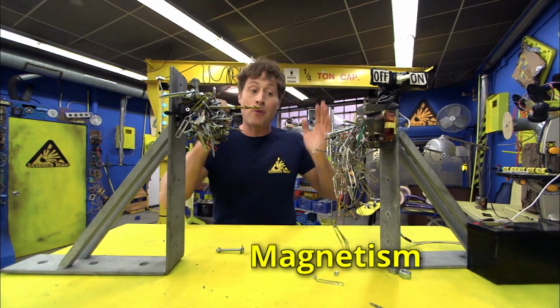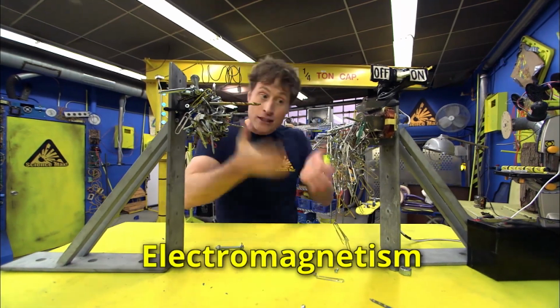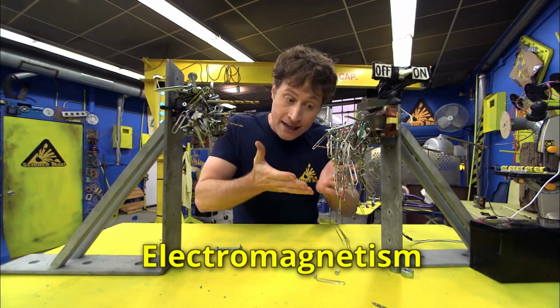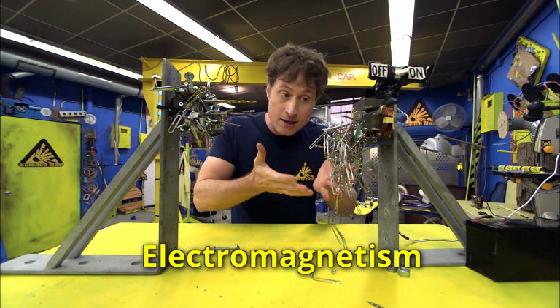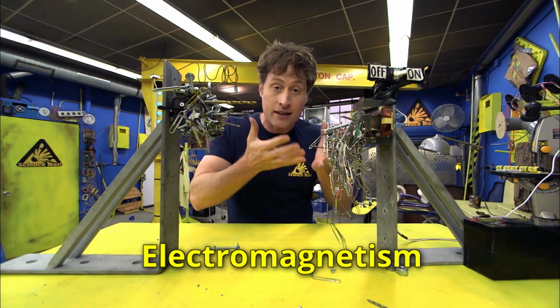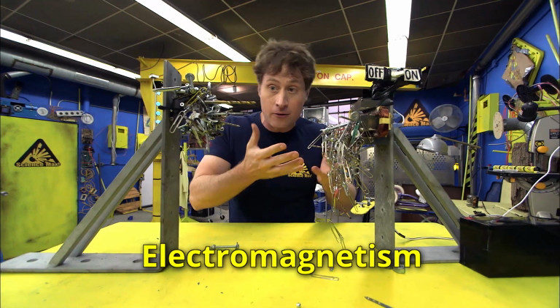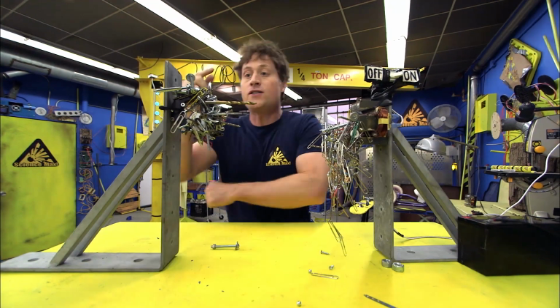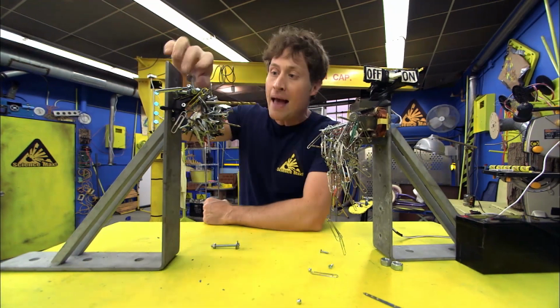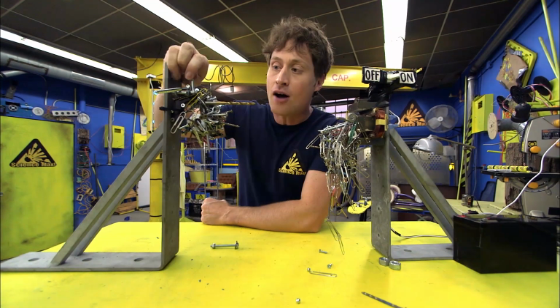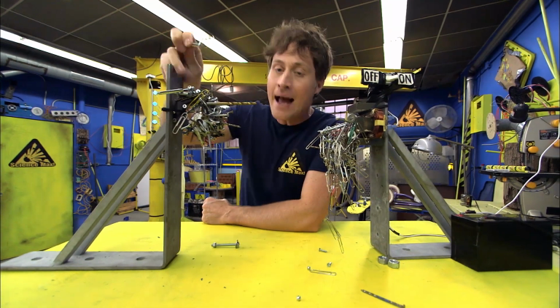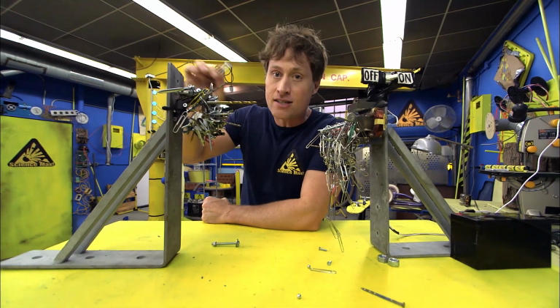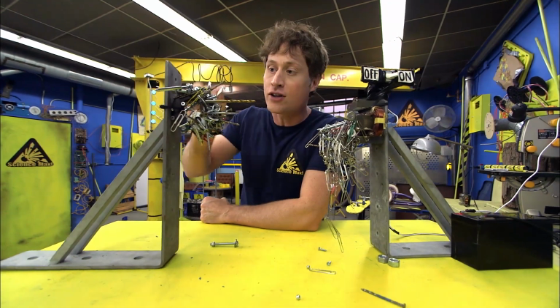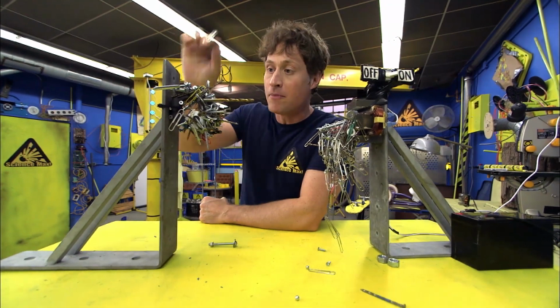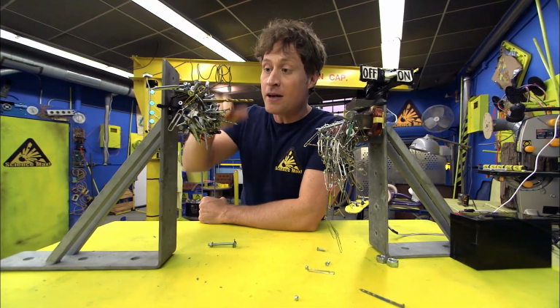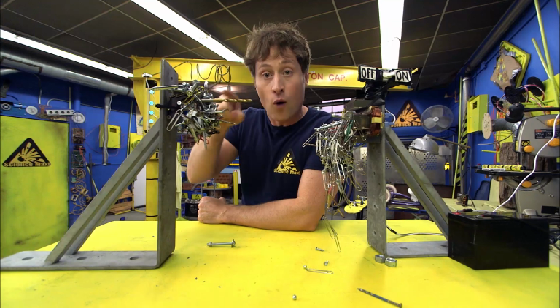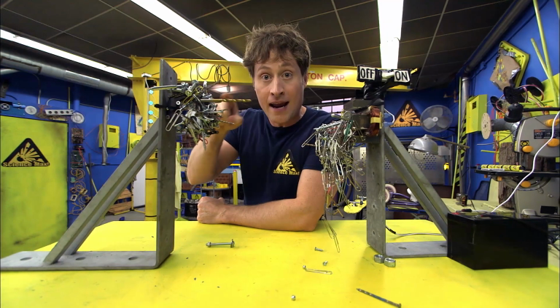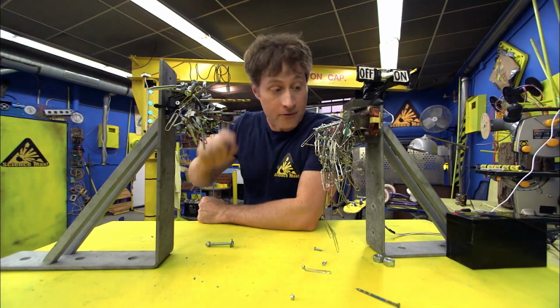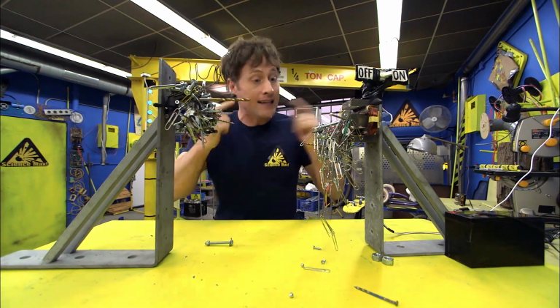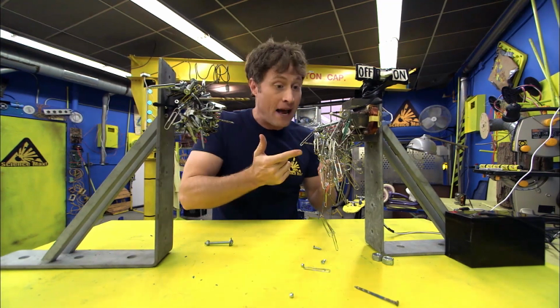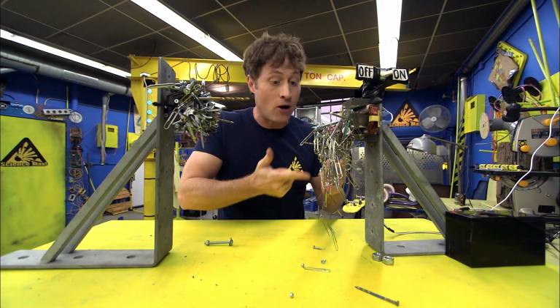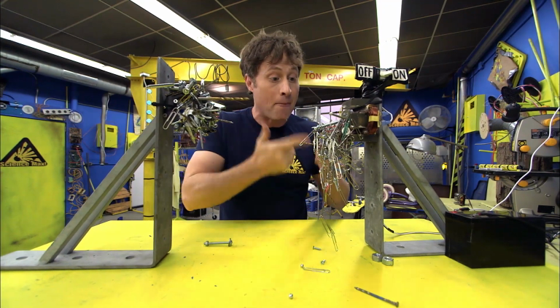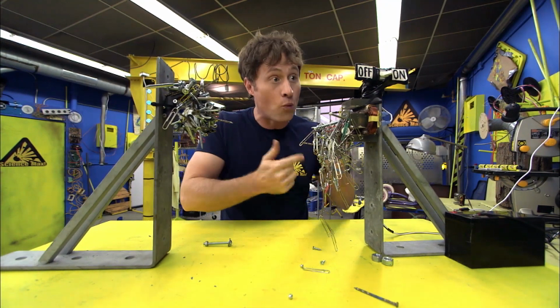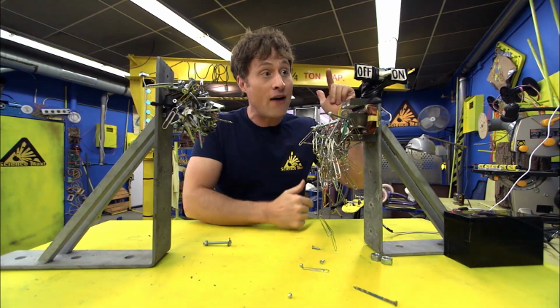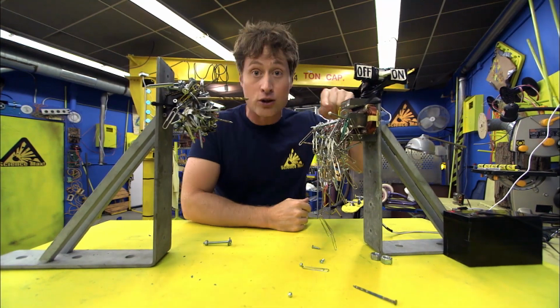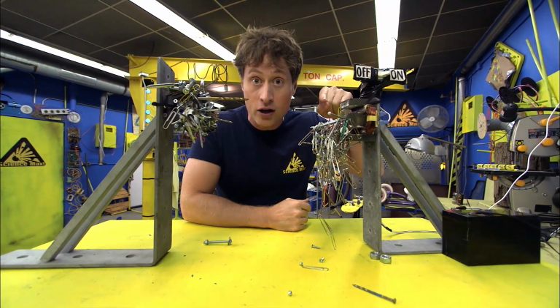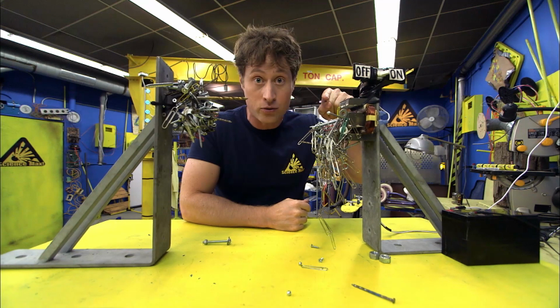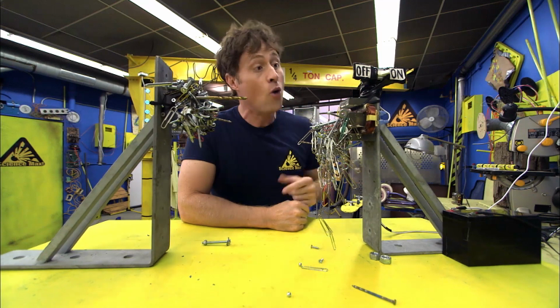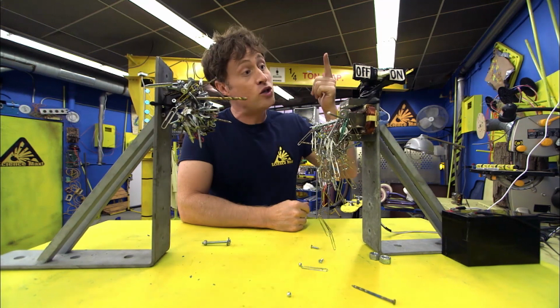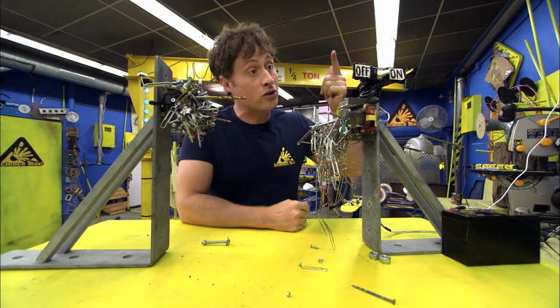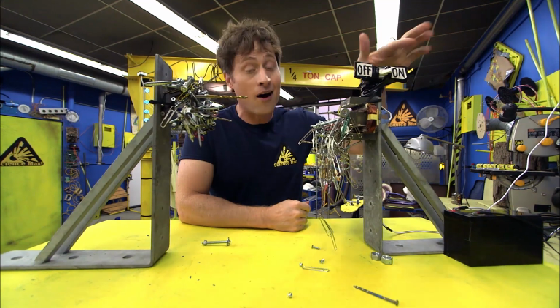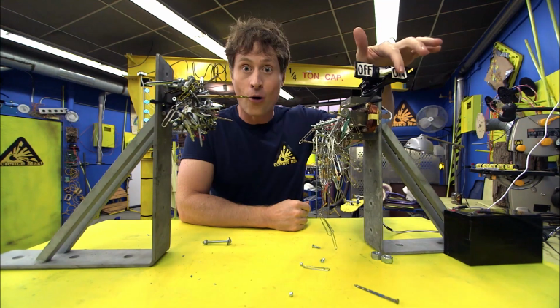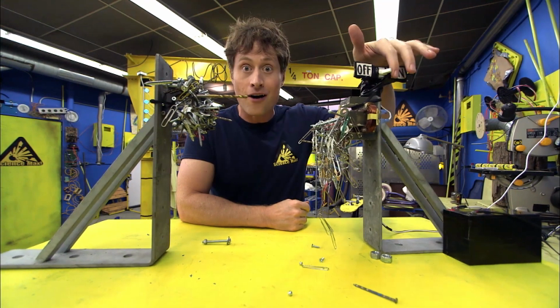But electromagnetism is a little different. You see, magnets are magnets all the time — it's because of what they're made out of. Electromagnets are only a magnet when you have an electric current going through them, which means you can turn them on or off.